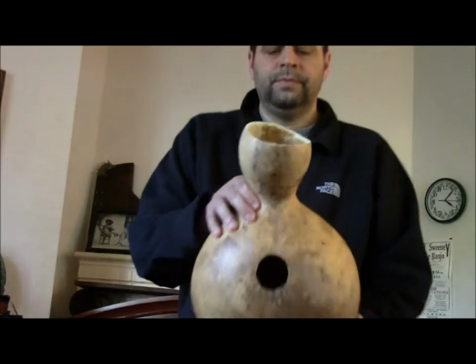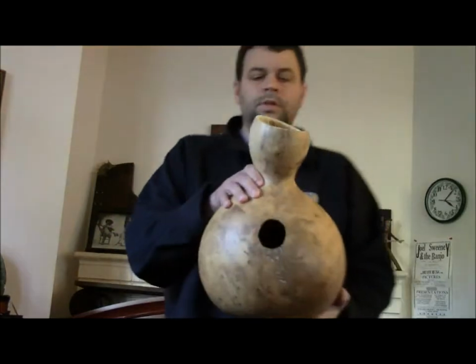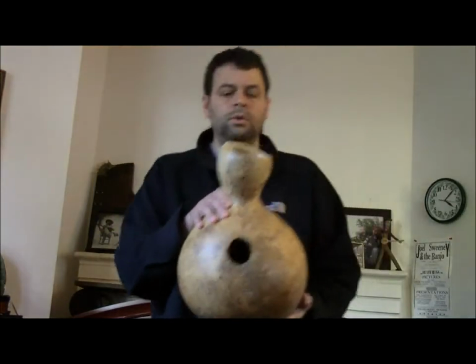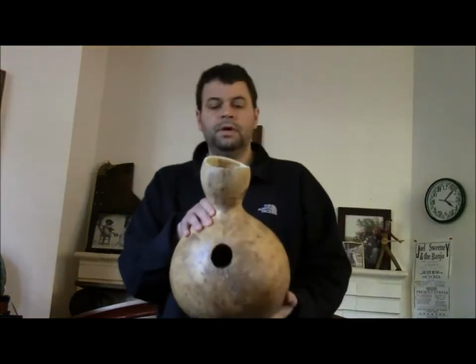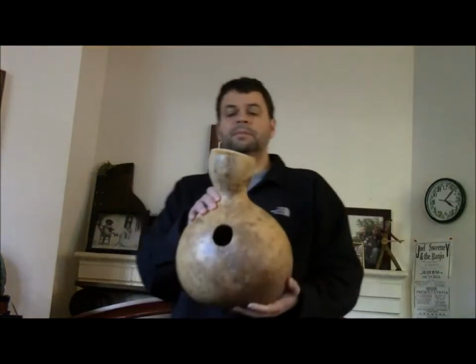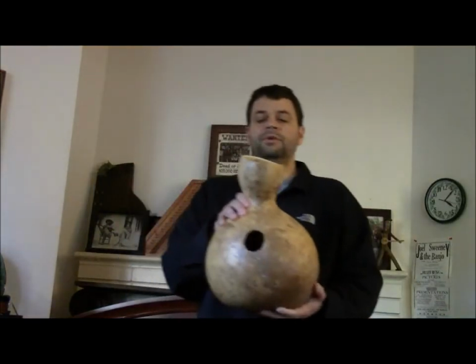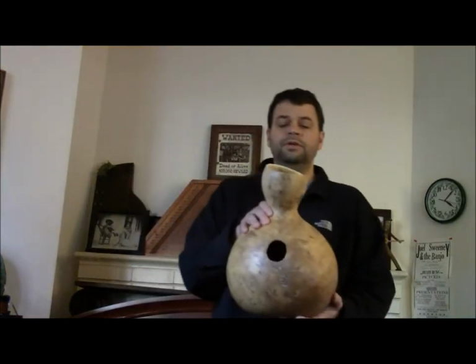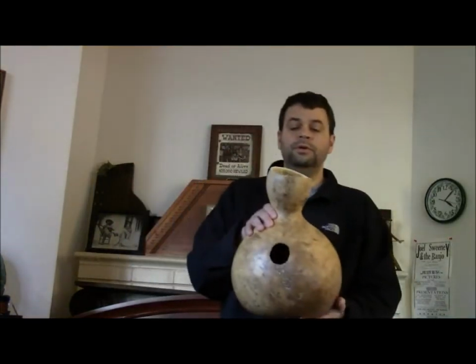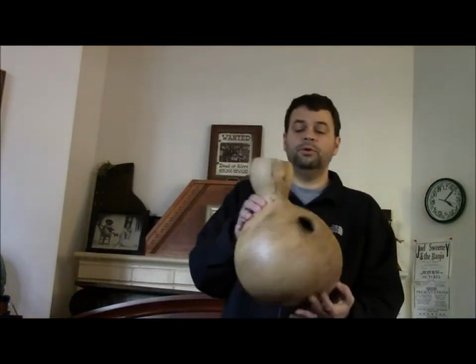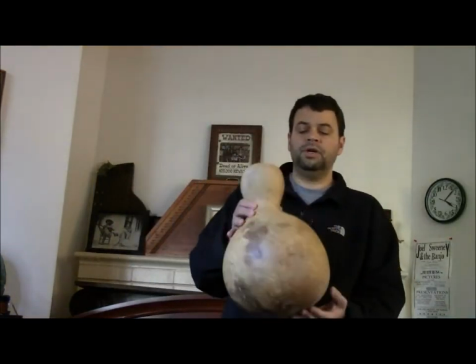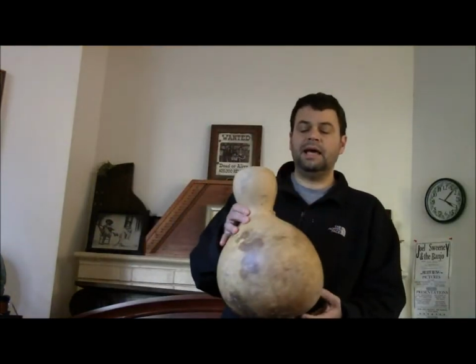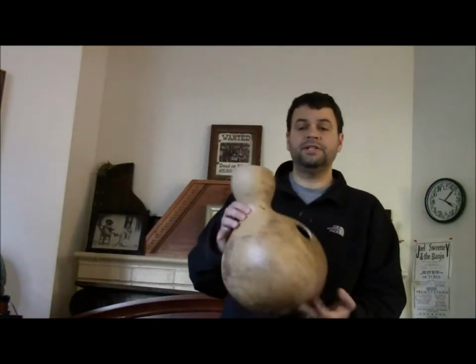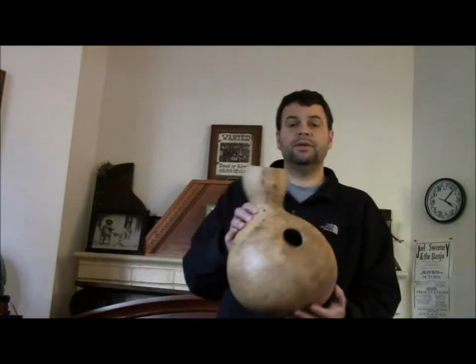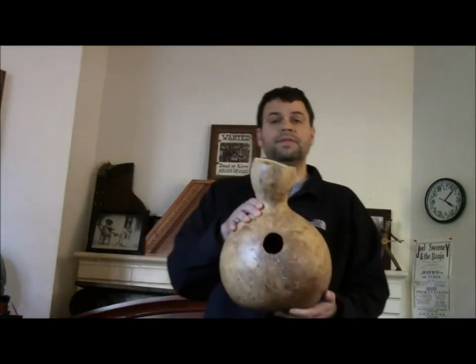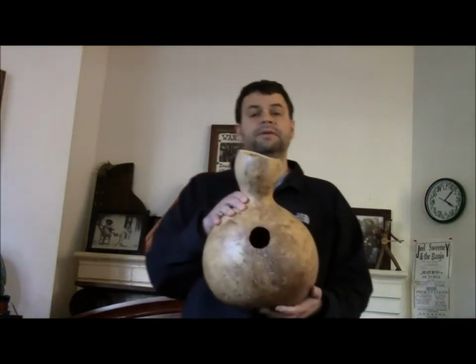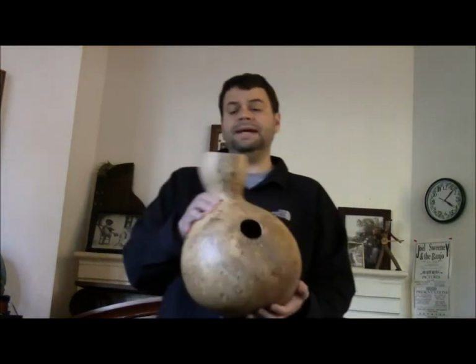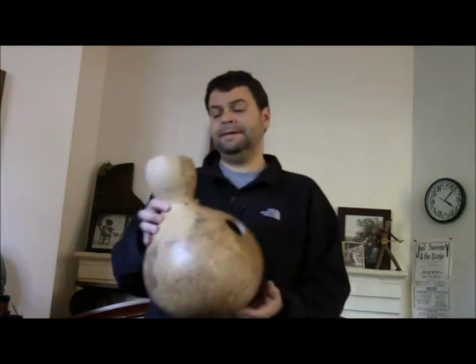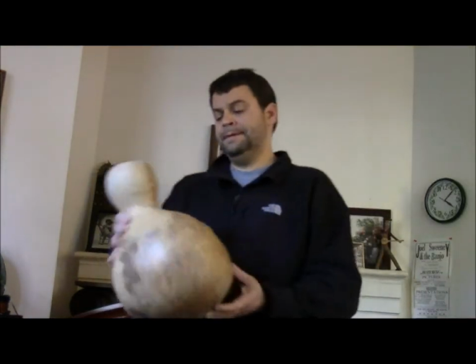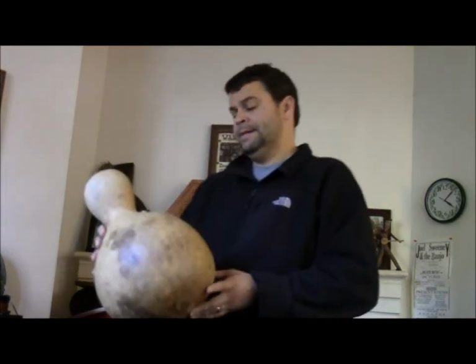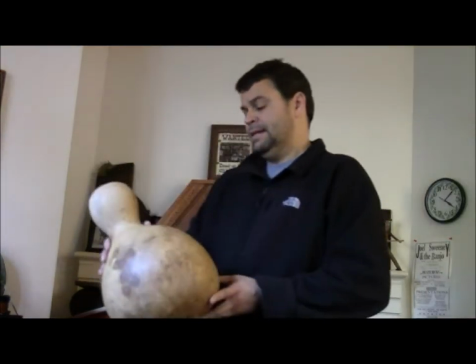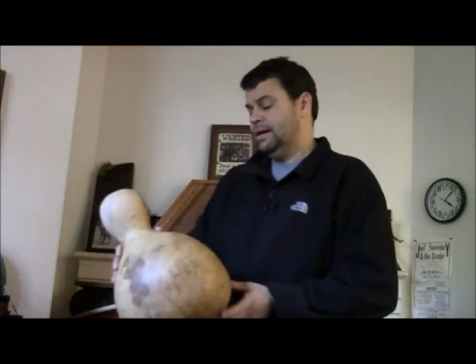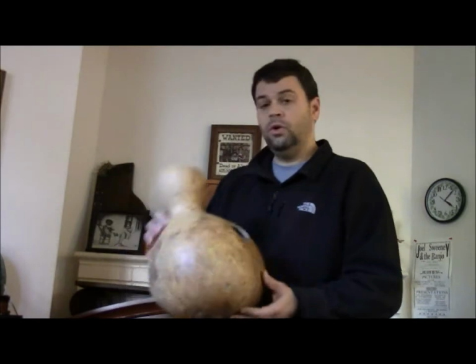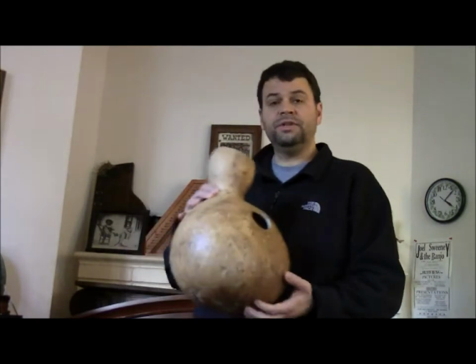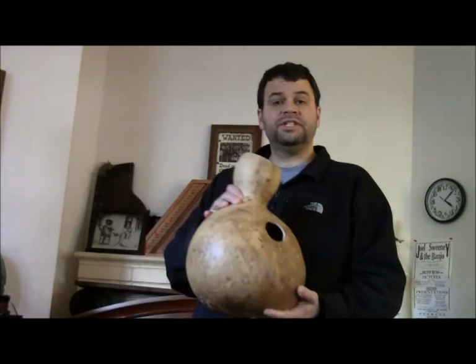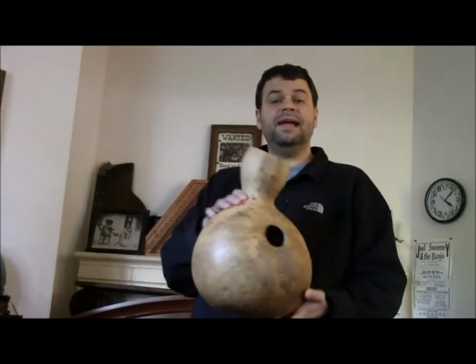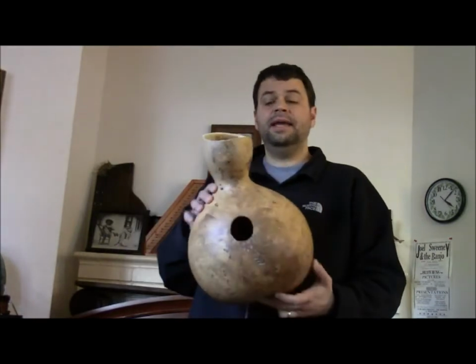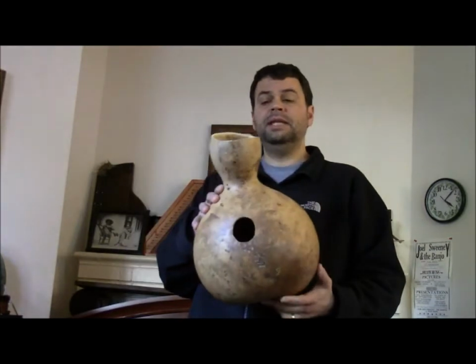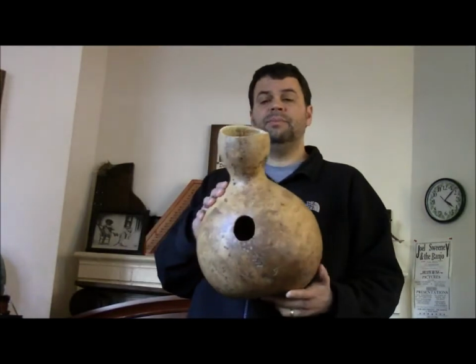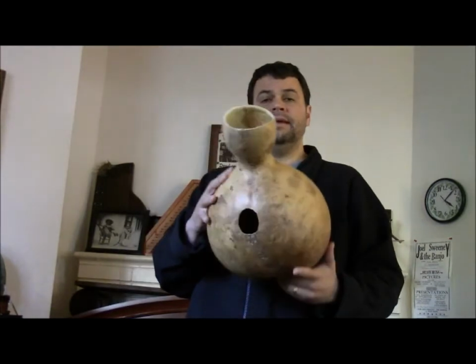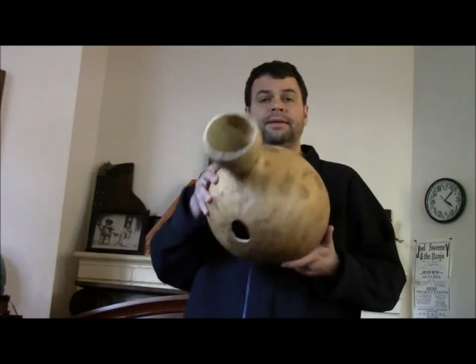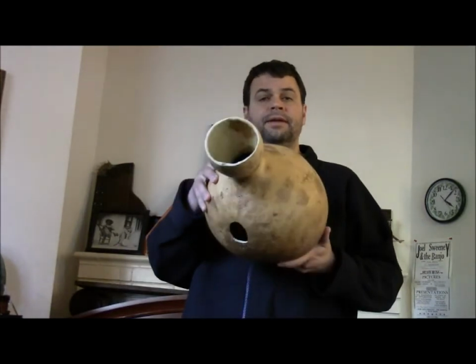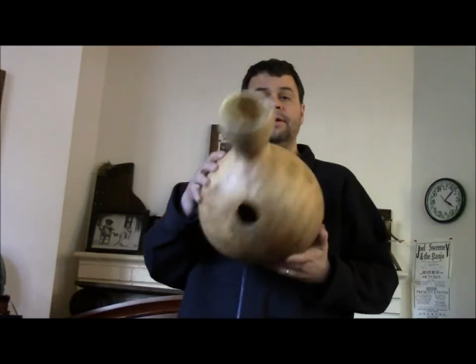Gourd drum number two. Twelve dollars at the North Carolina Gourd Society Annual Meeting. There you go.